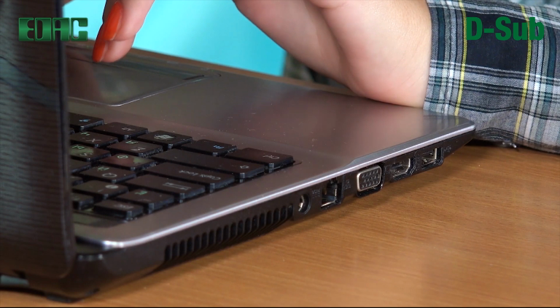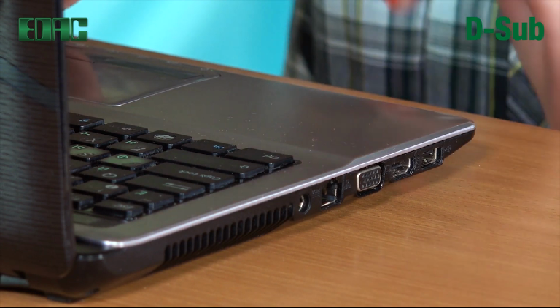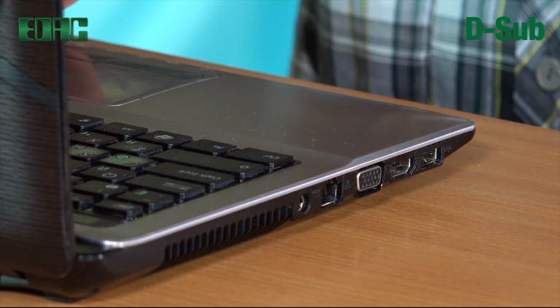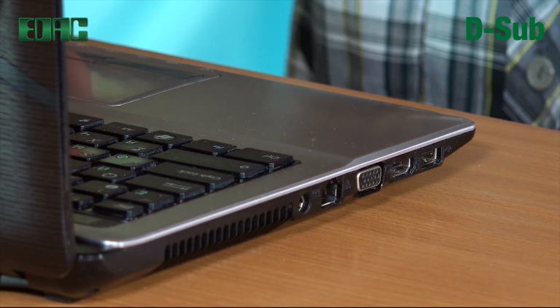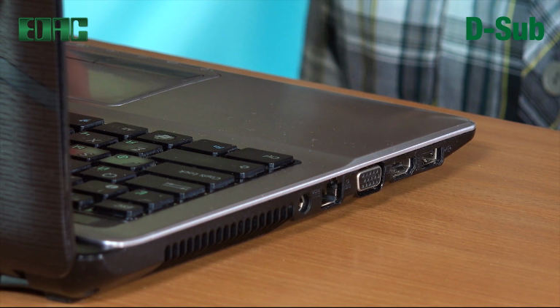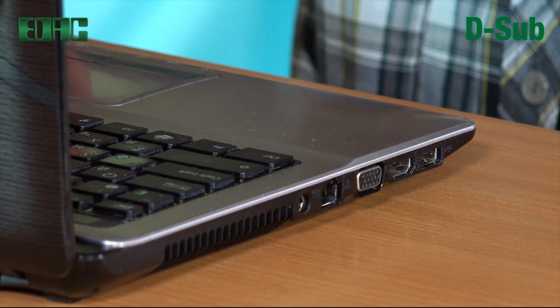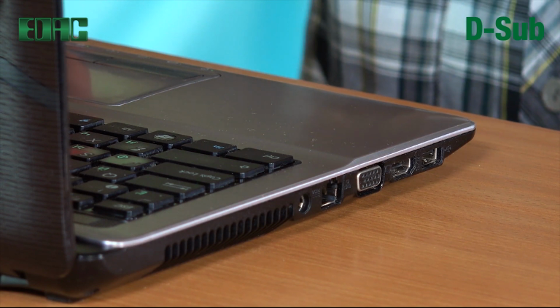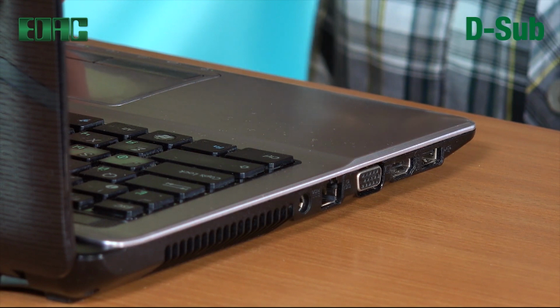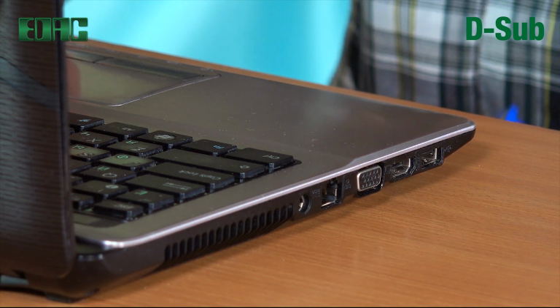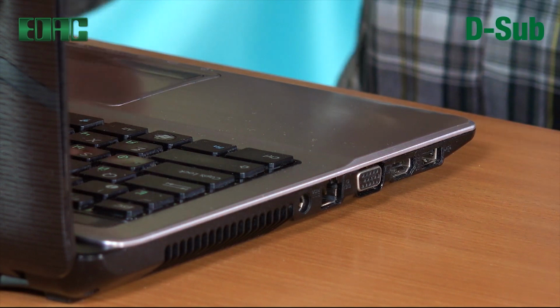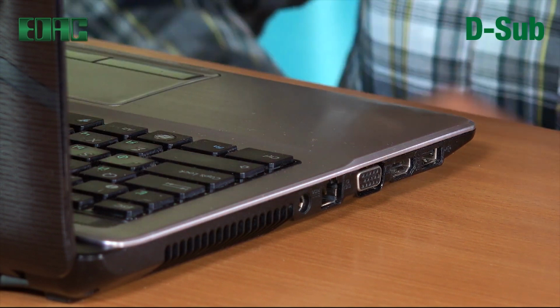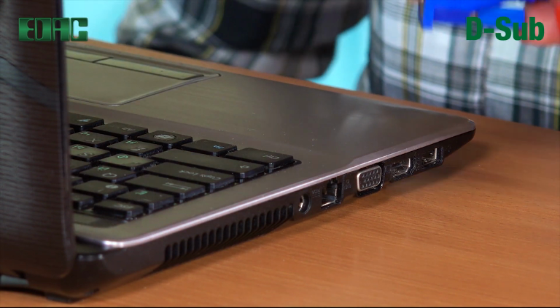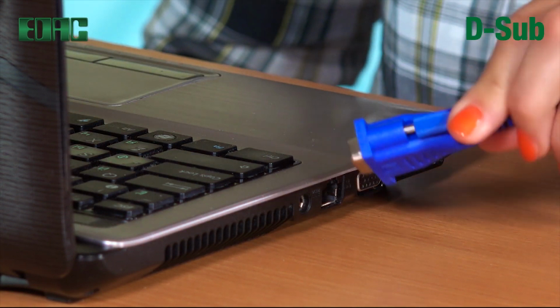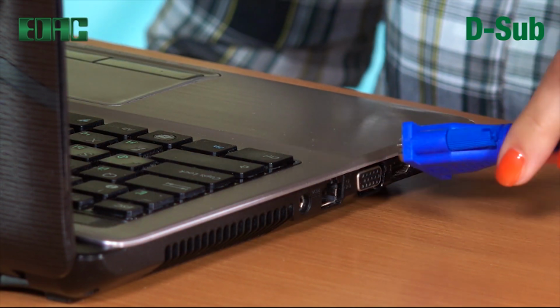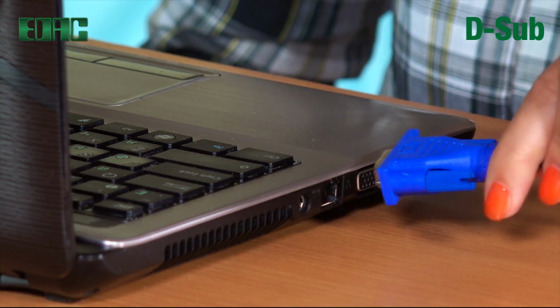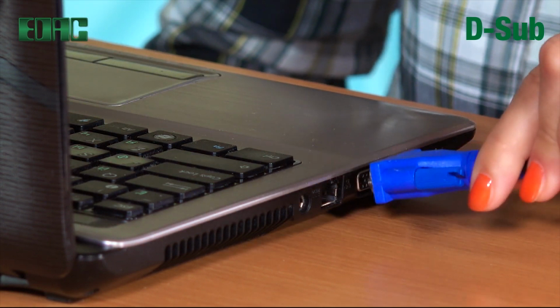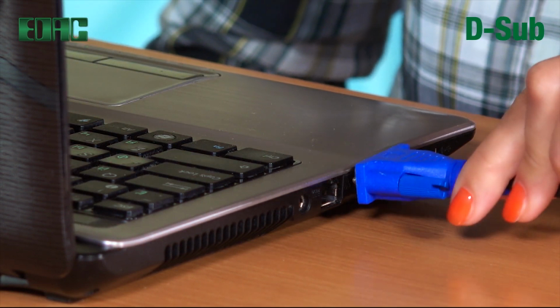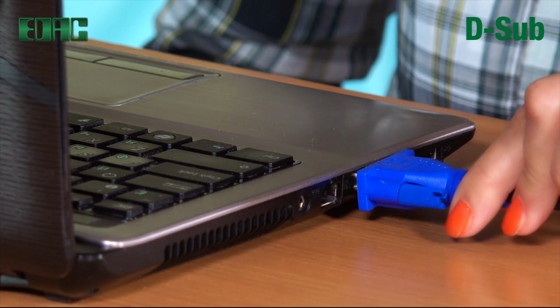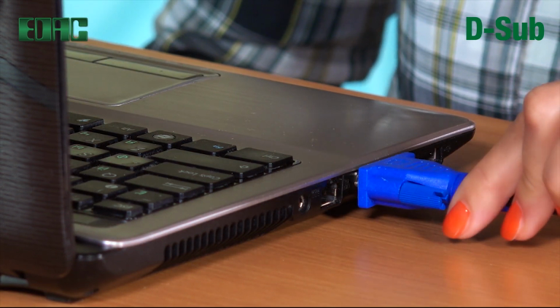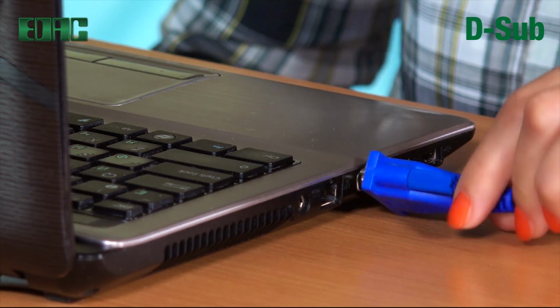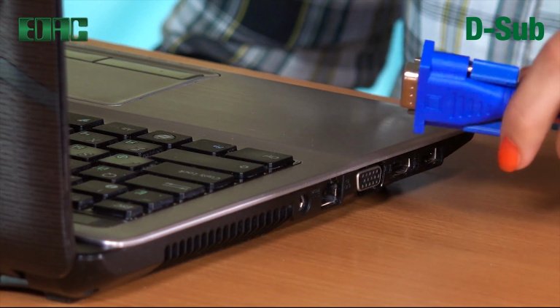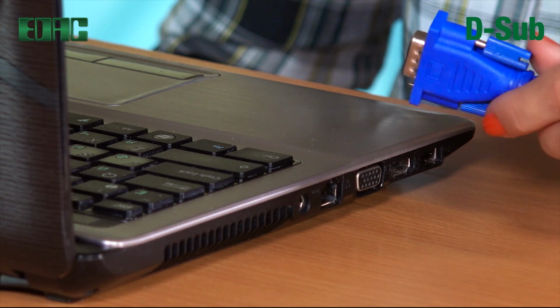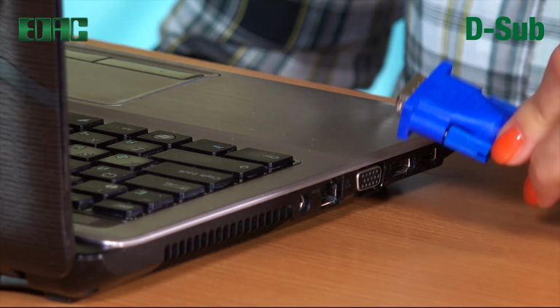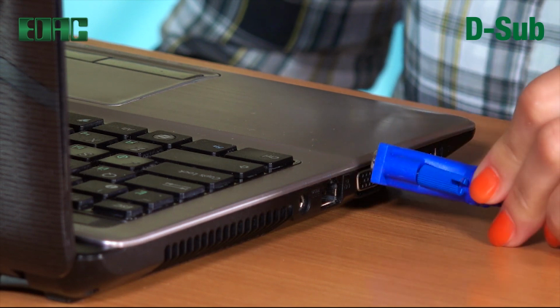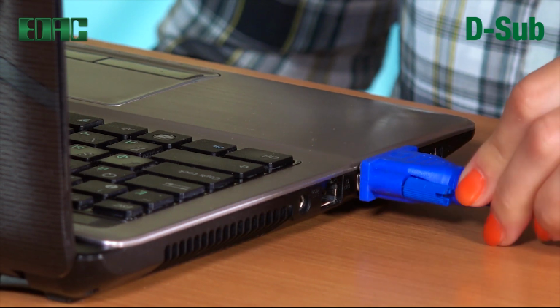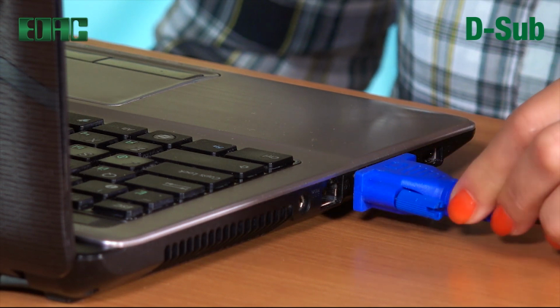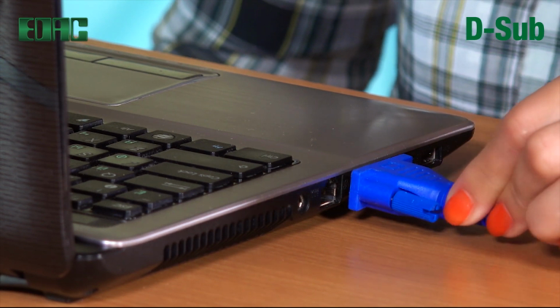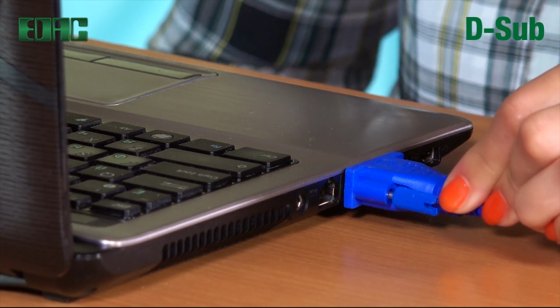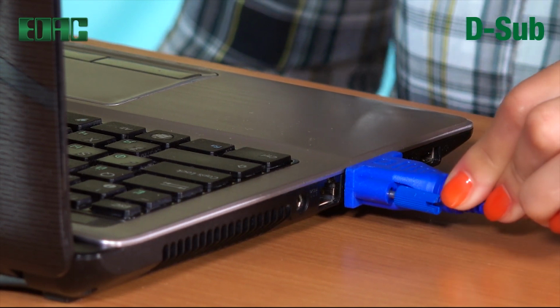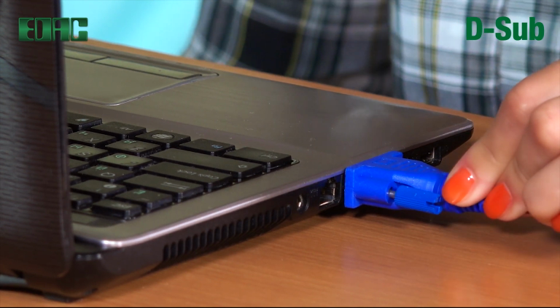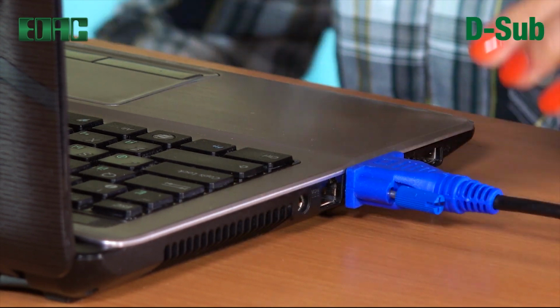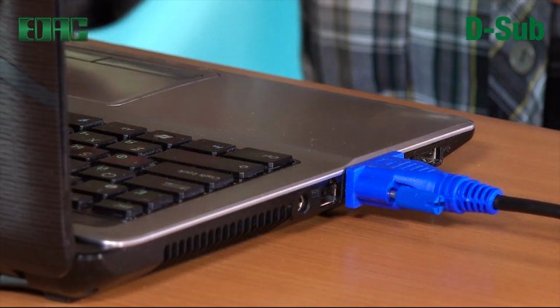EDAC D-Subs provide secure connections delivering data and power to your peripheral equipment, helping you maximize your system's overall performance.